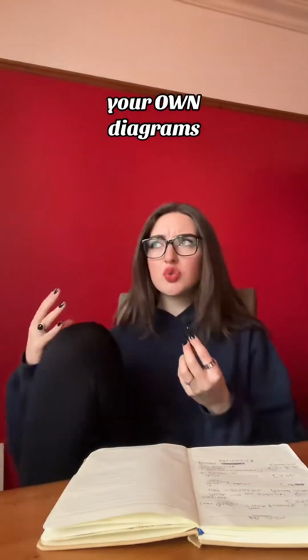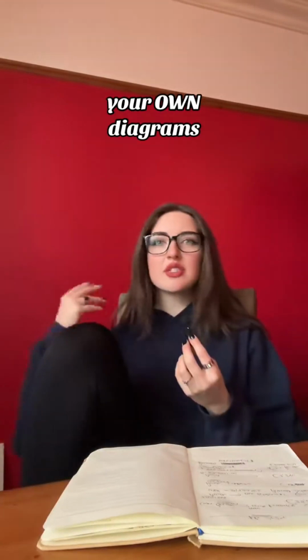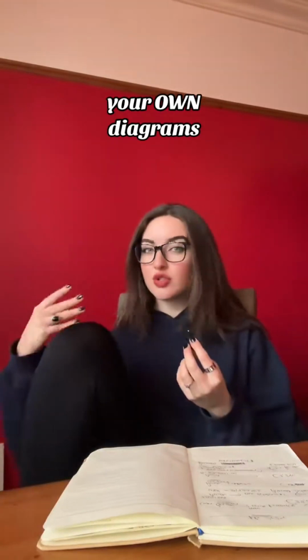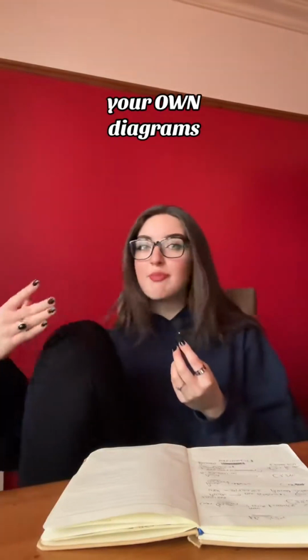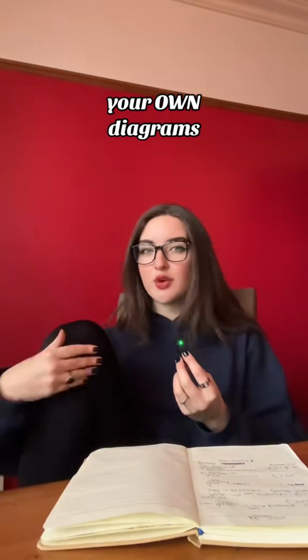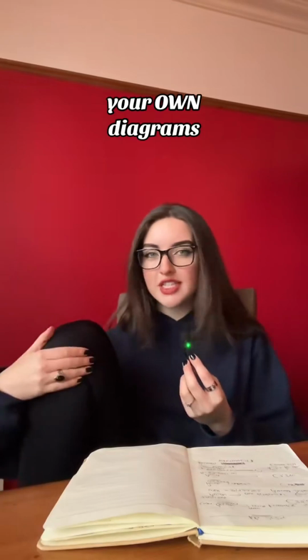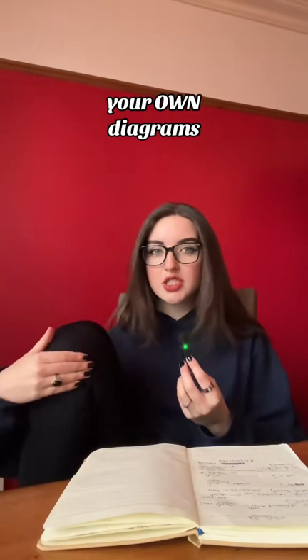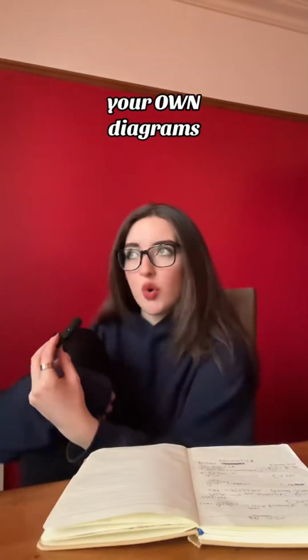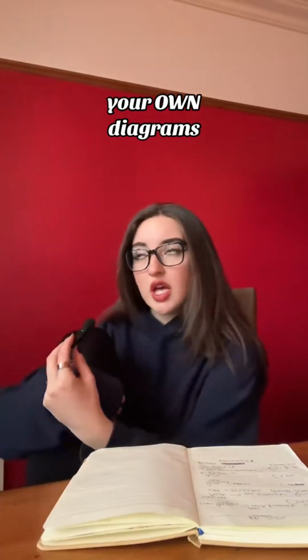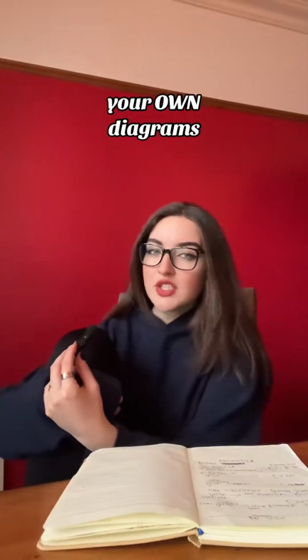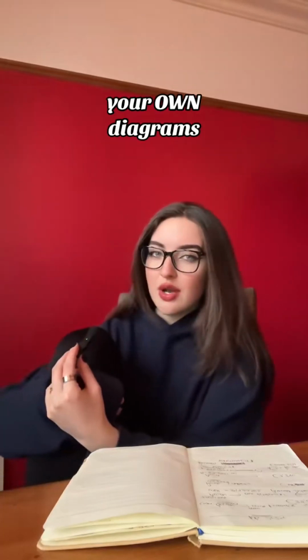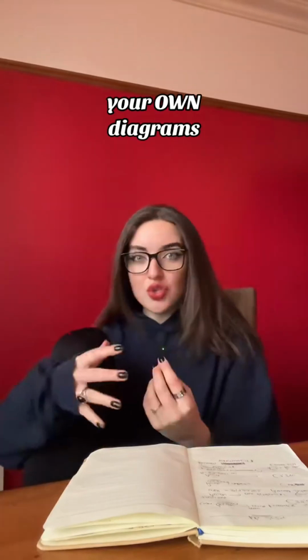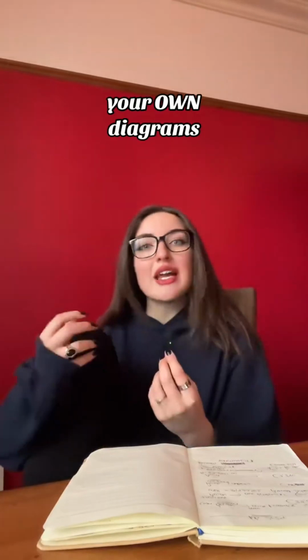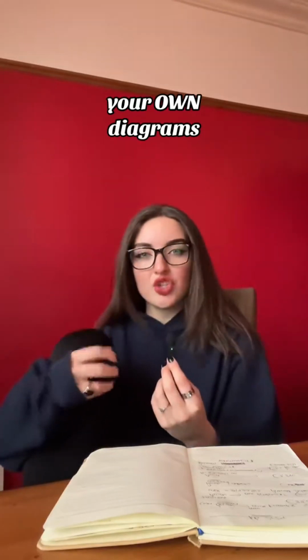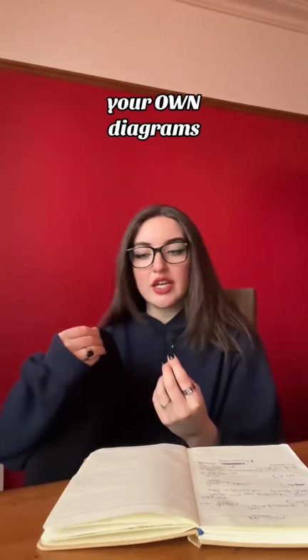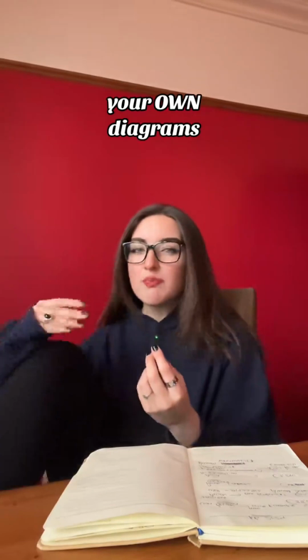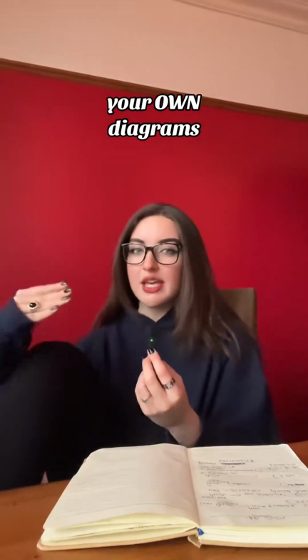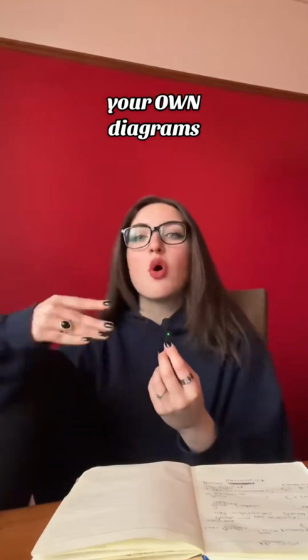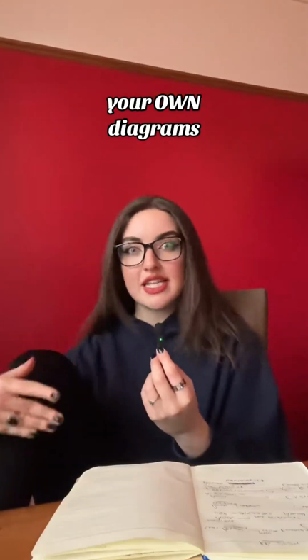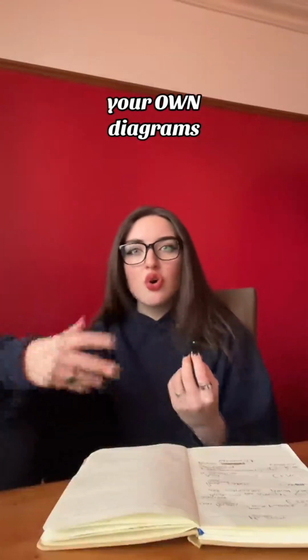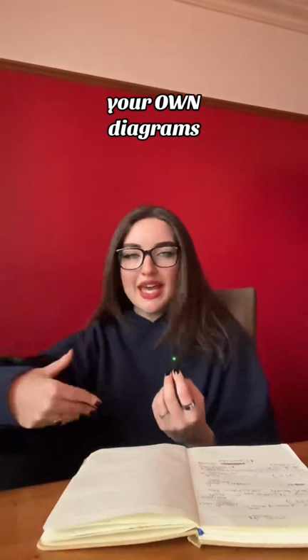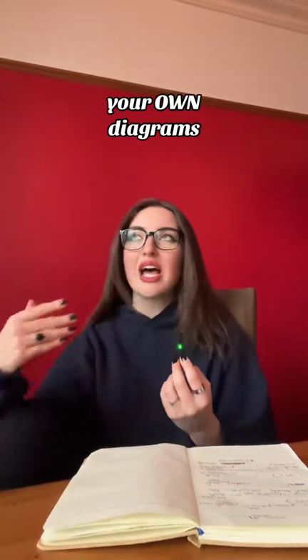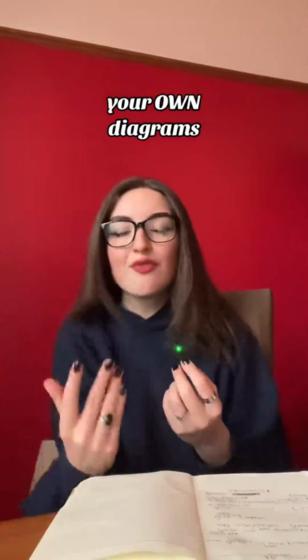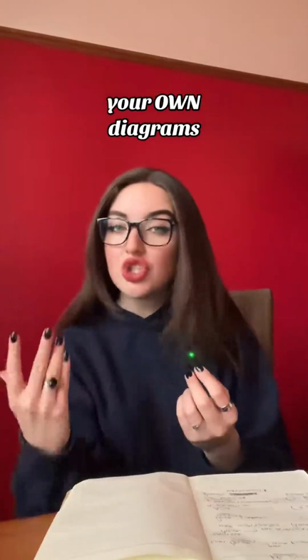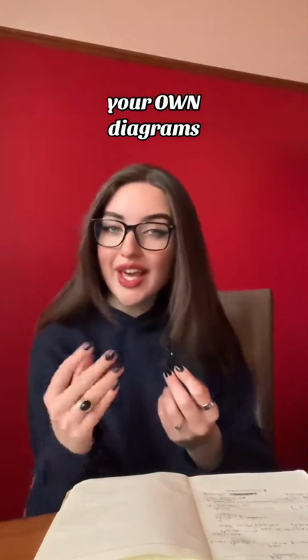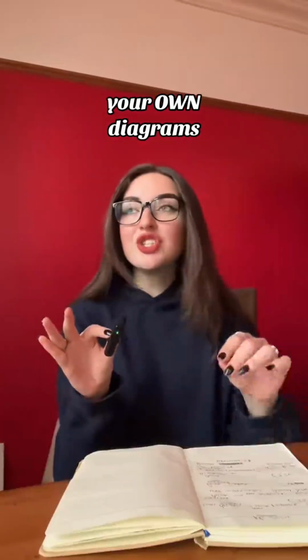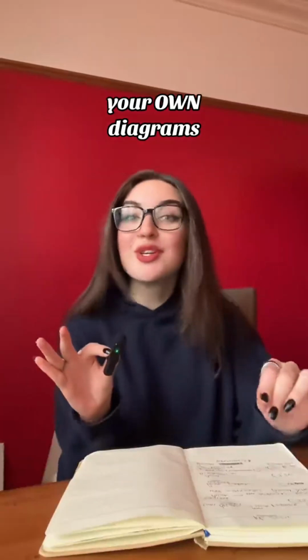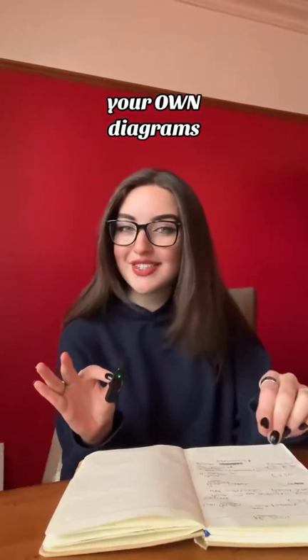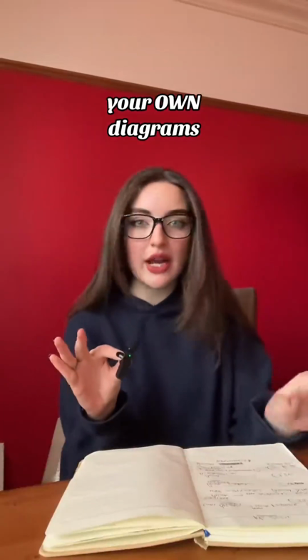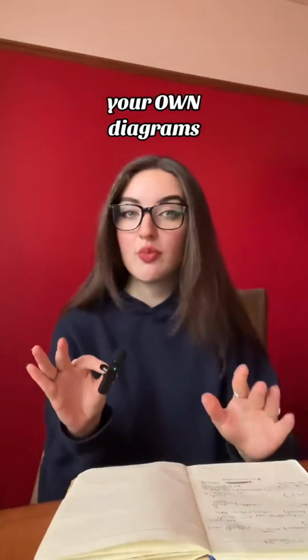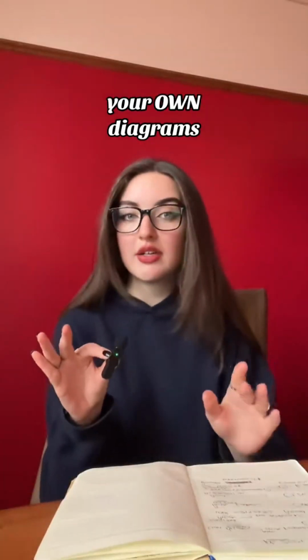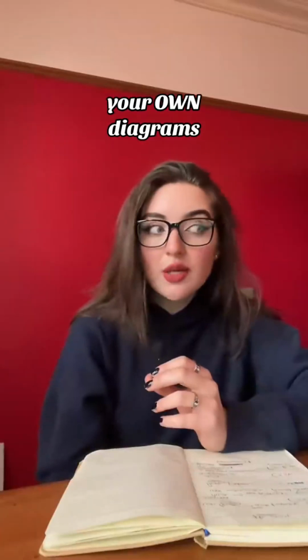At school, I was never much of a make-my-notes-pretty kind of person. But in terms of diagrams, do them and actually enjoy it. Make them pretty, make them artistic, colour them in, just have fun doing it. This is genuinely going to make it stay in your brain so much better.